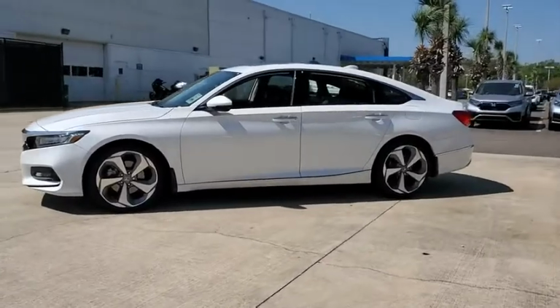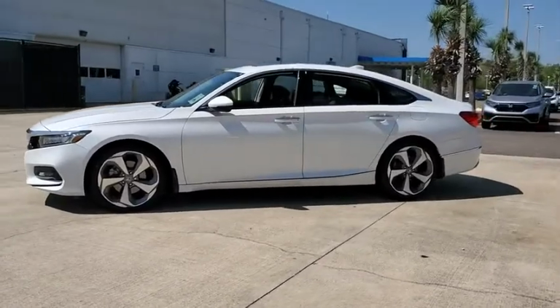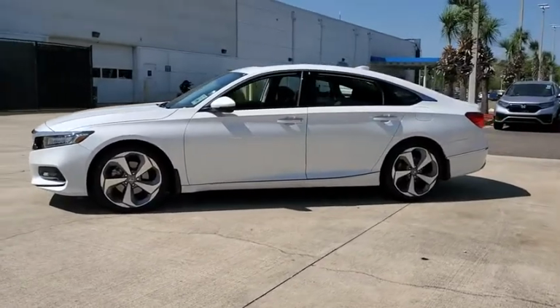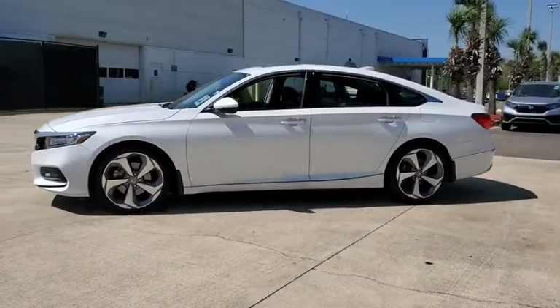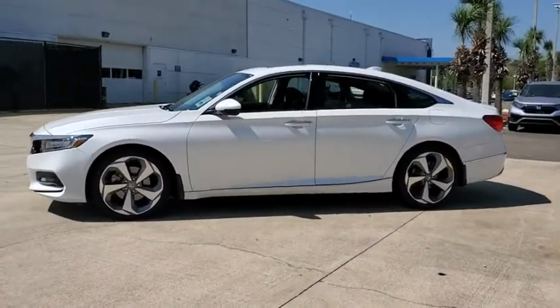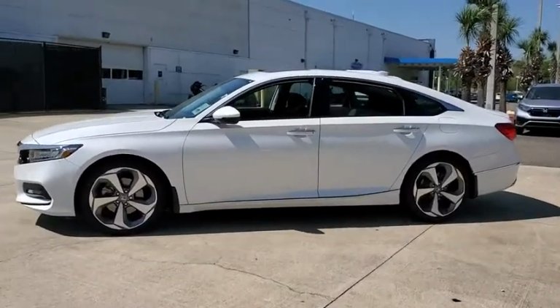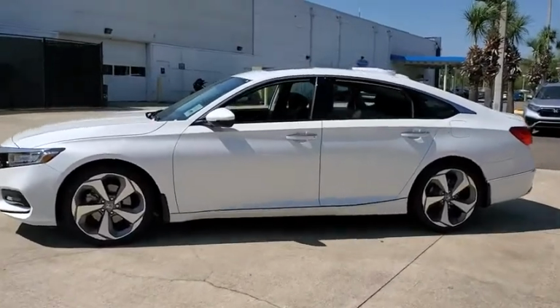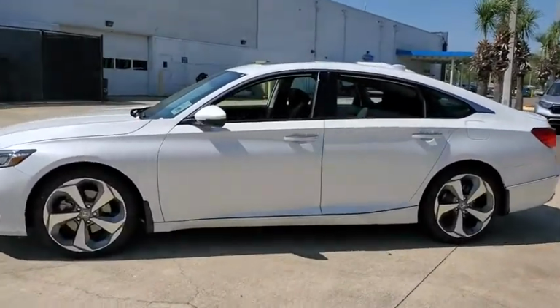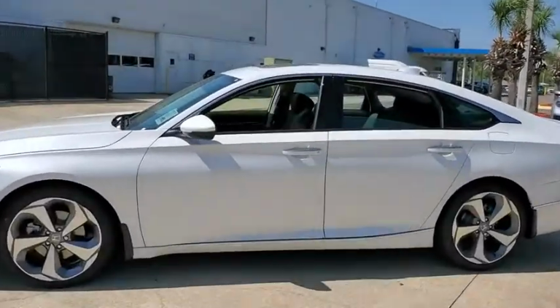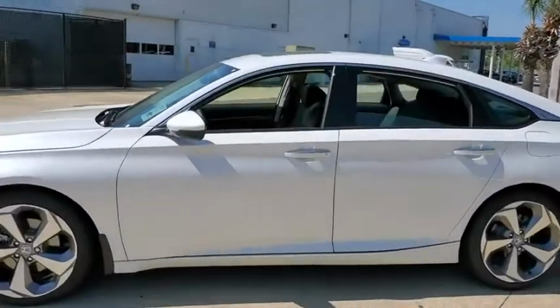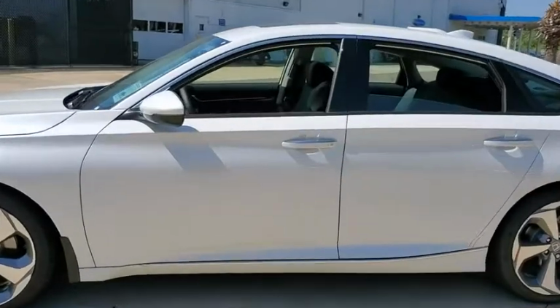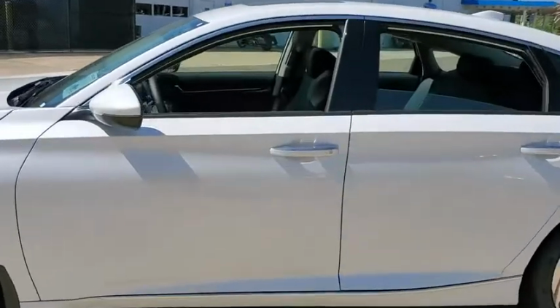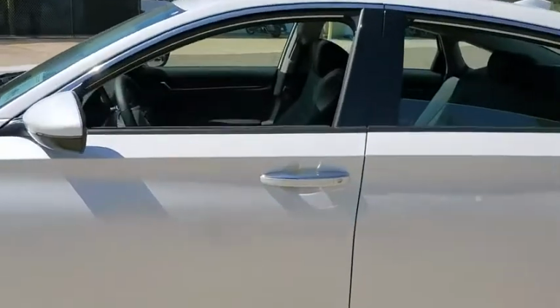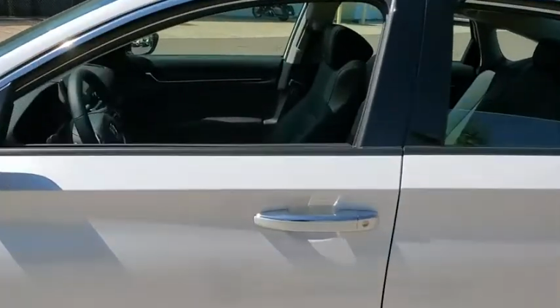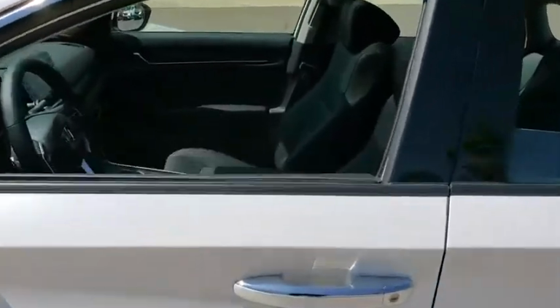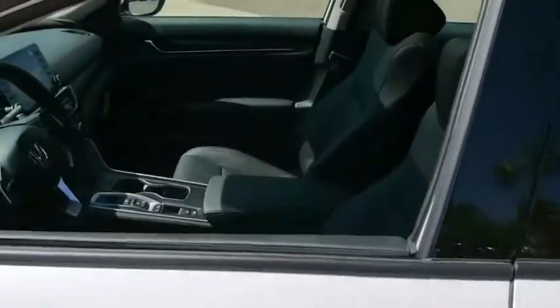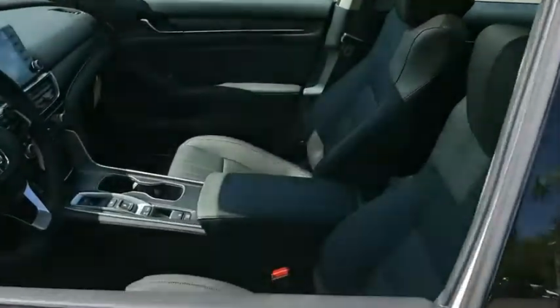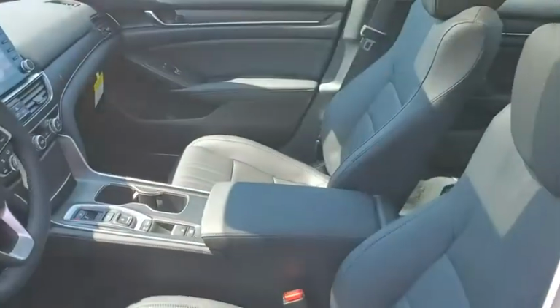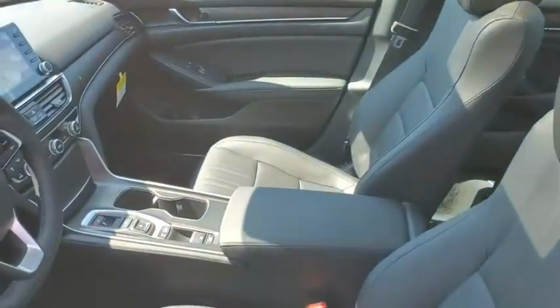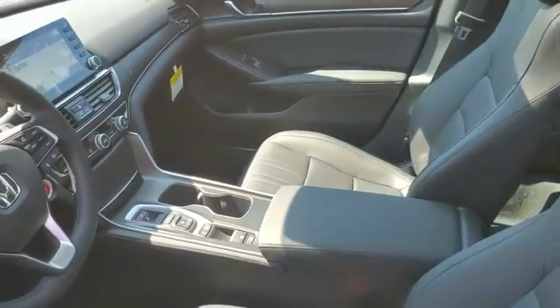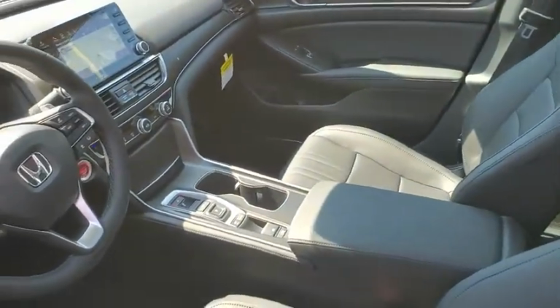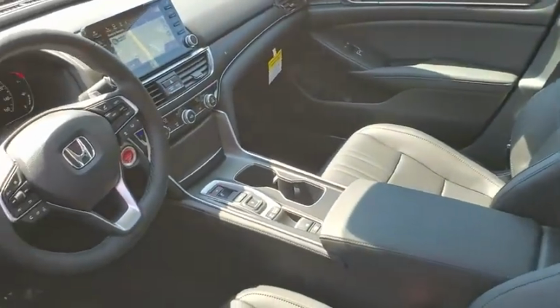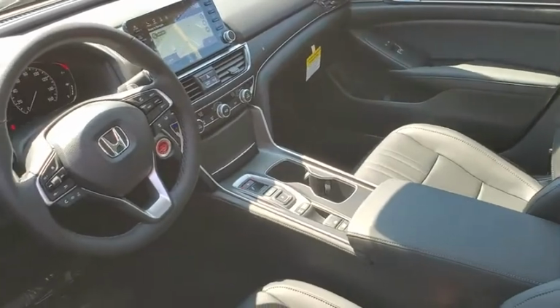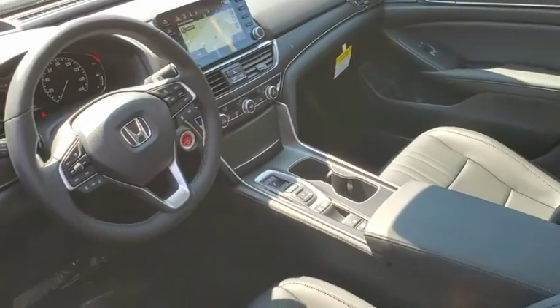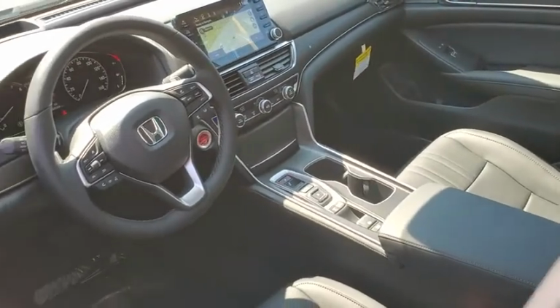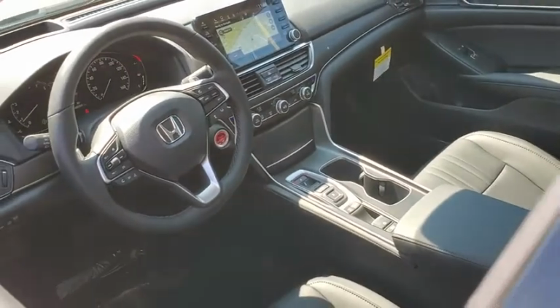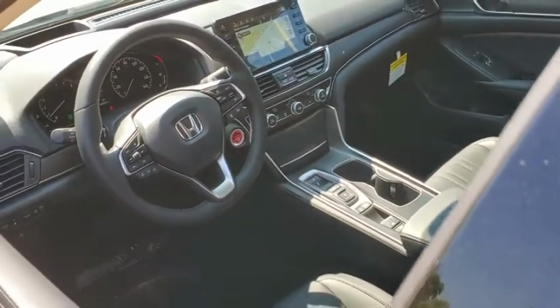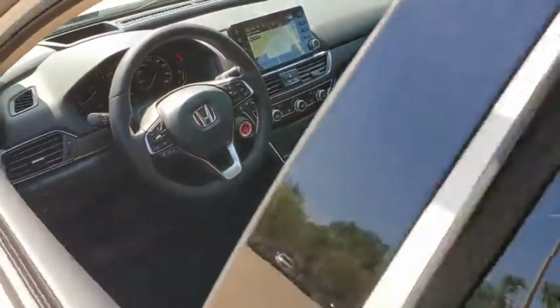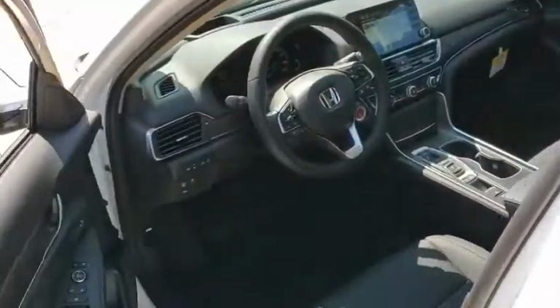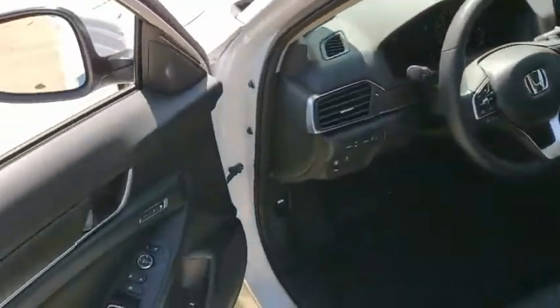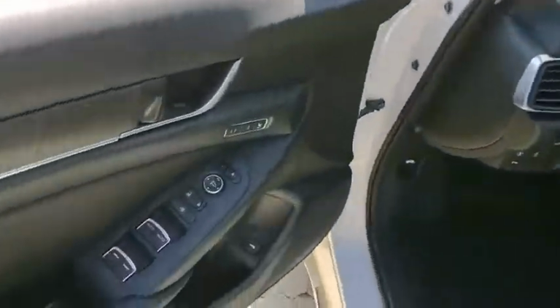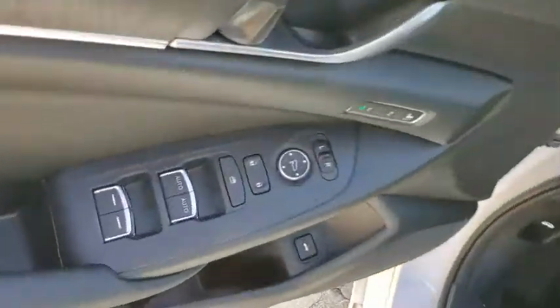Here are some of this vehicle's great options: traction control, navigation system, power passenger seat, leather-wrapped steering wheel, dual airbags, alloy wheels, power steering, four-wheel disc brakes, and active suspension system.